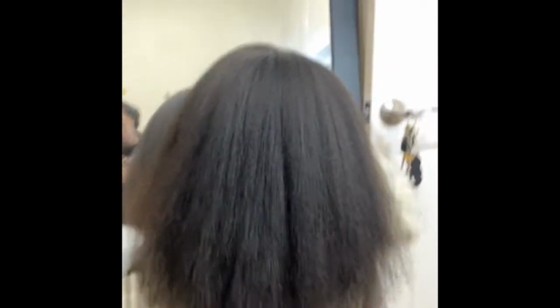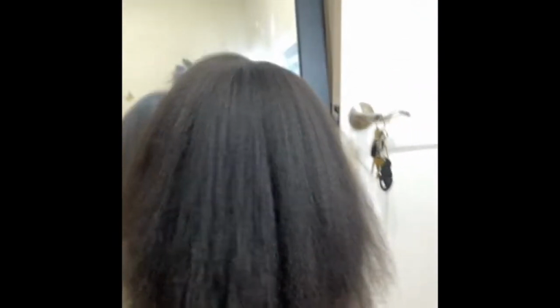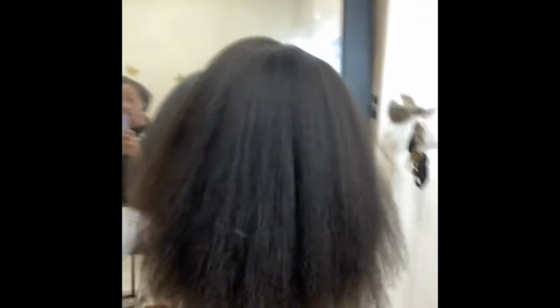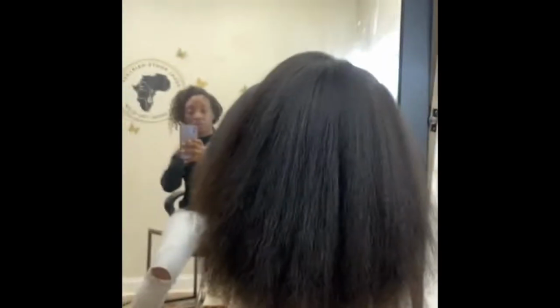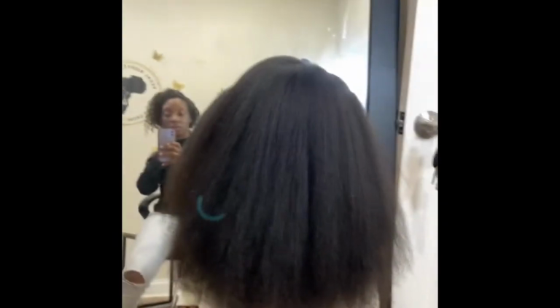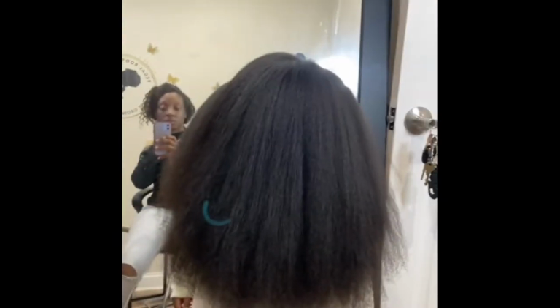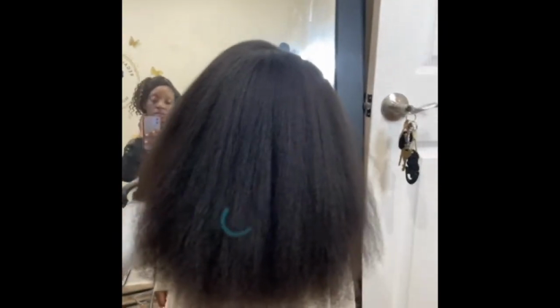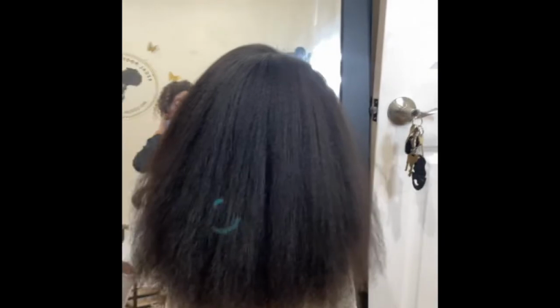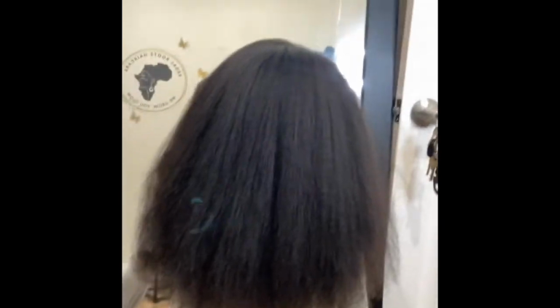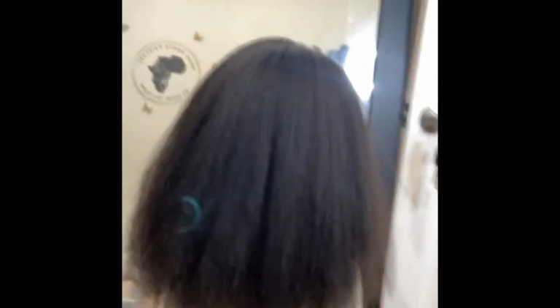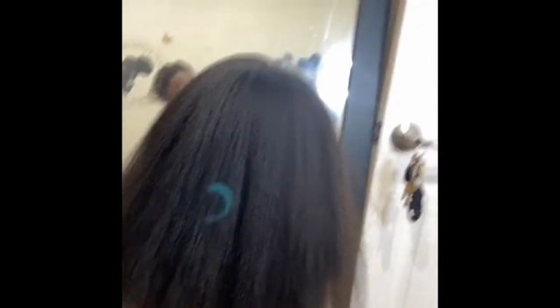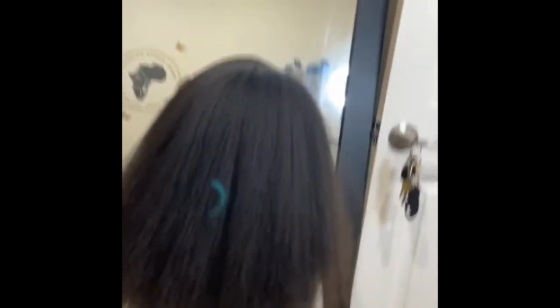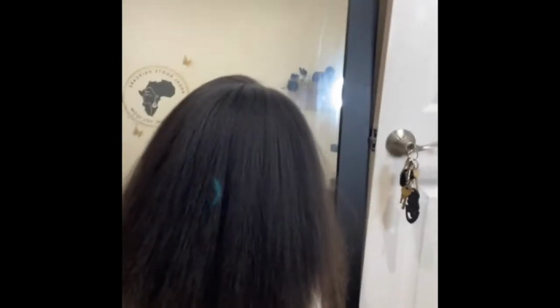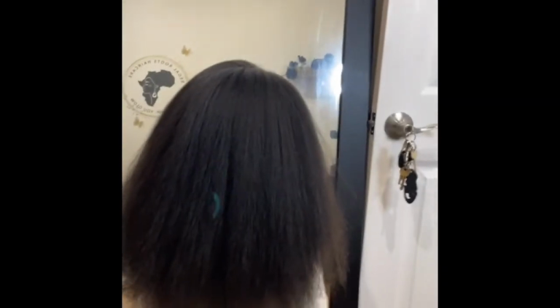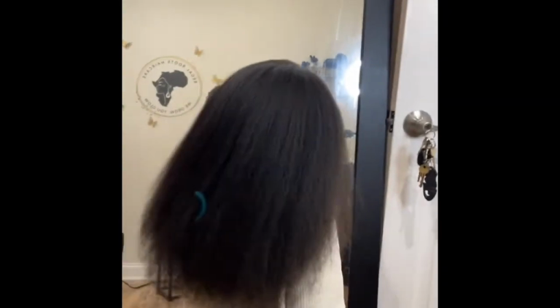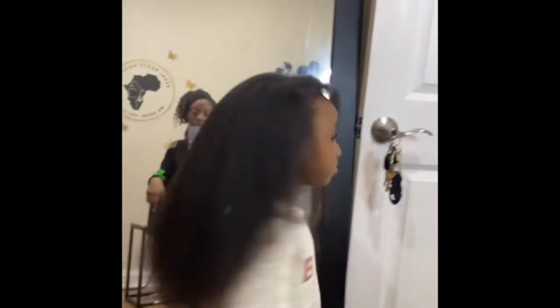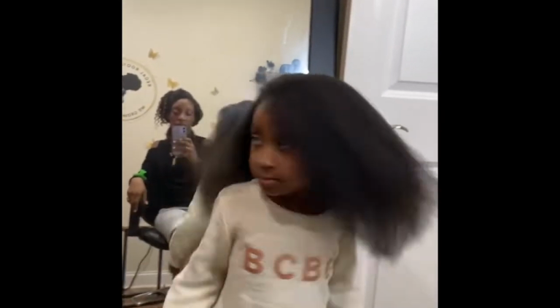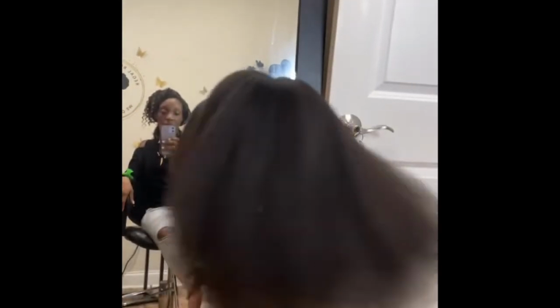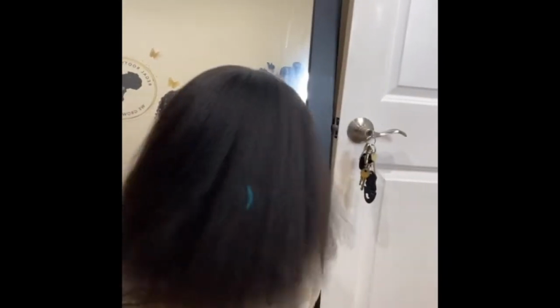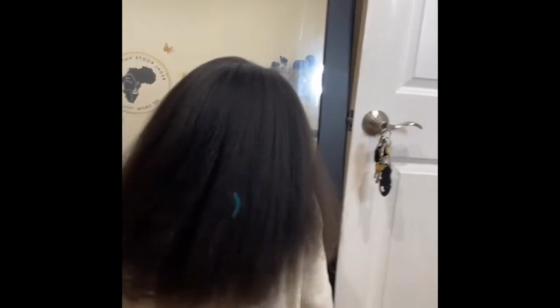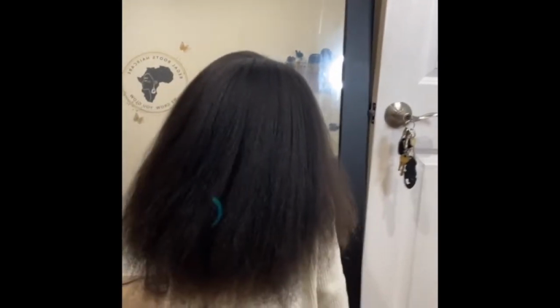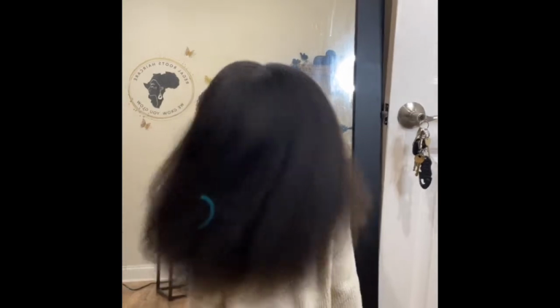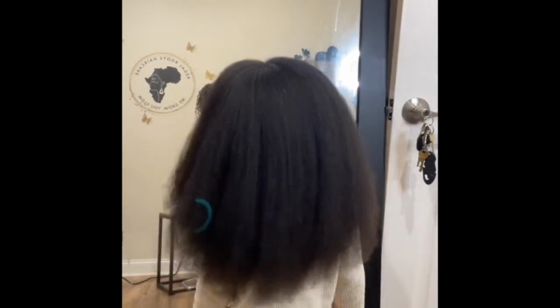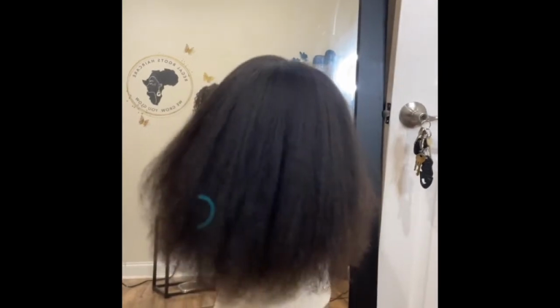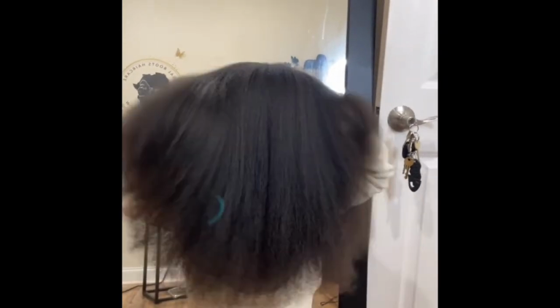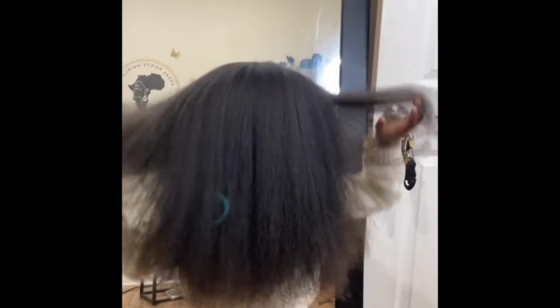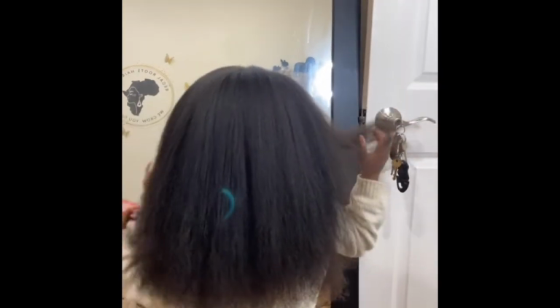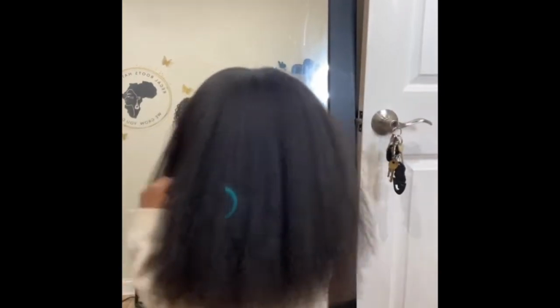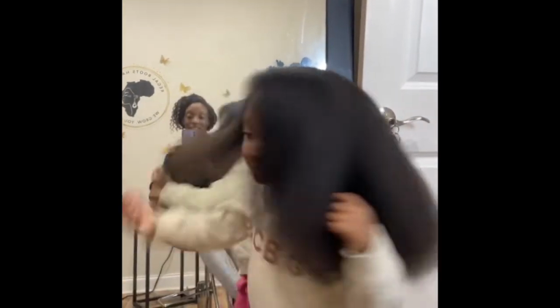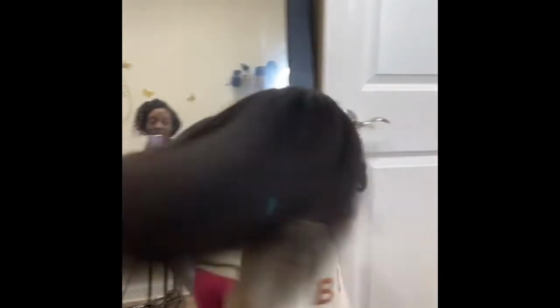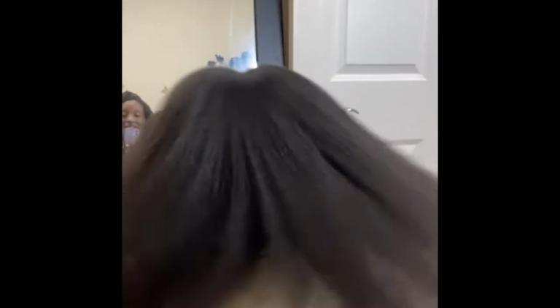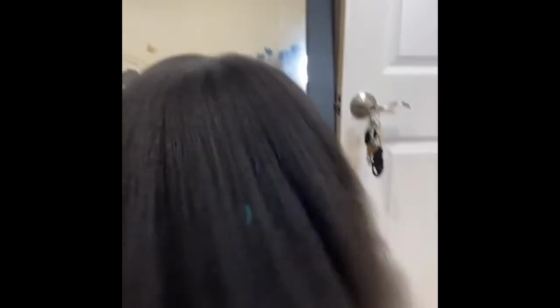Turn around, turn around. Mommy, look at me! Wow, spin again, spin. Pretty hair, wow.